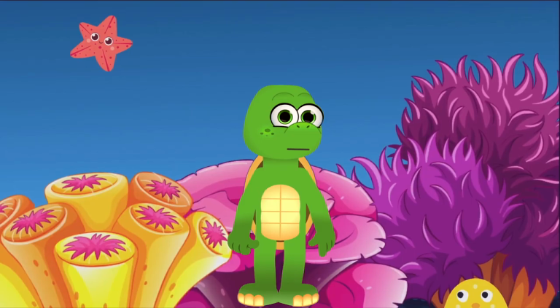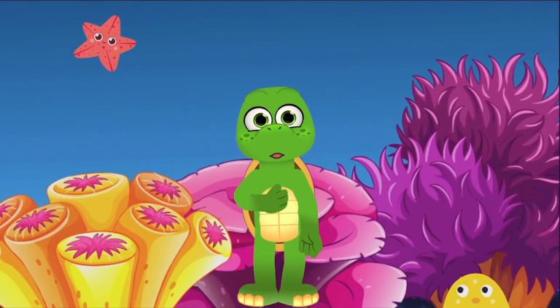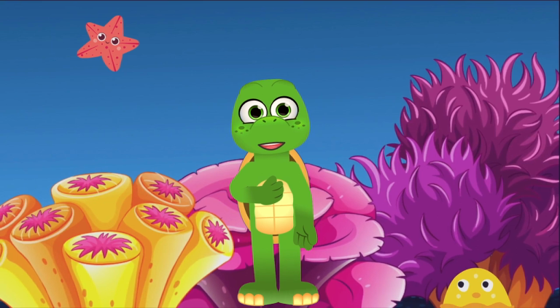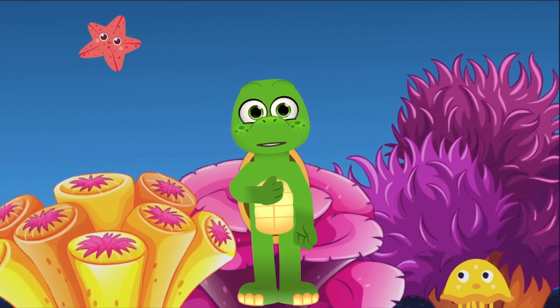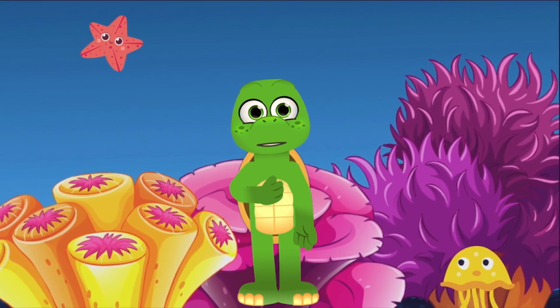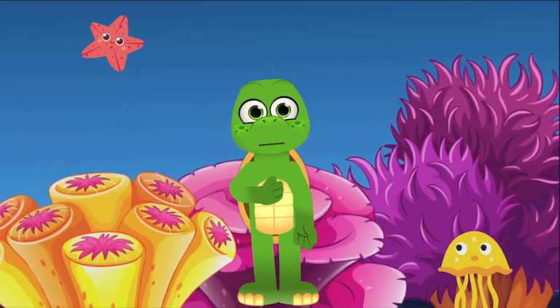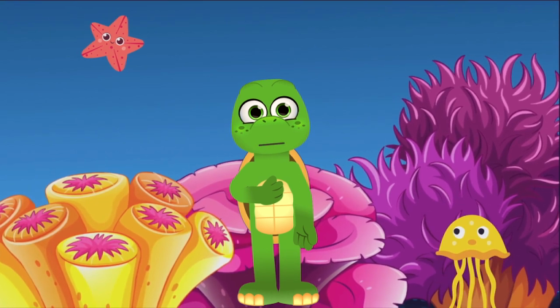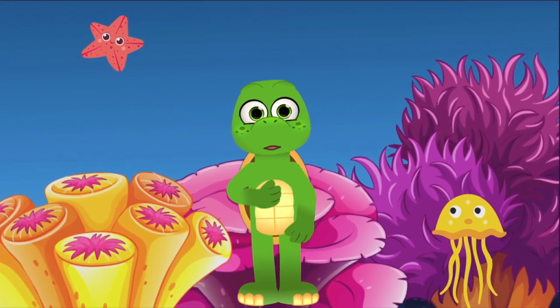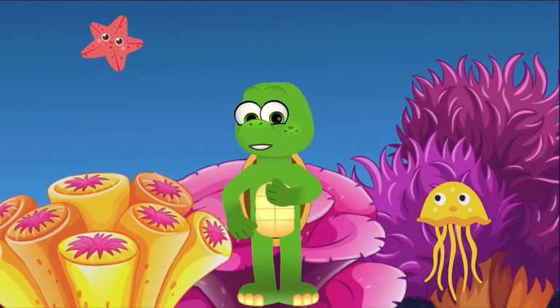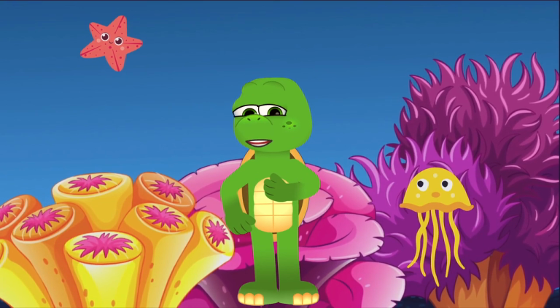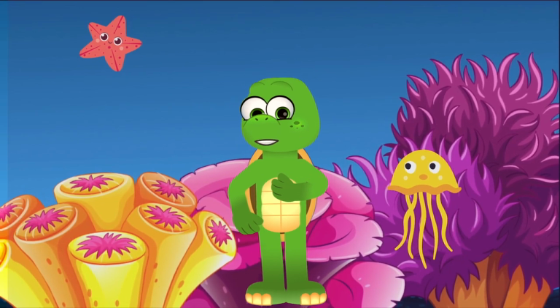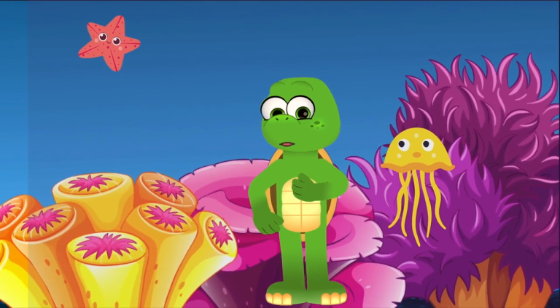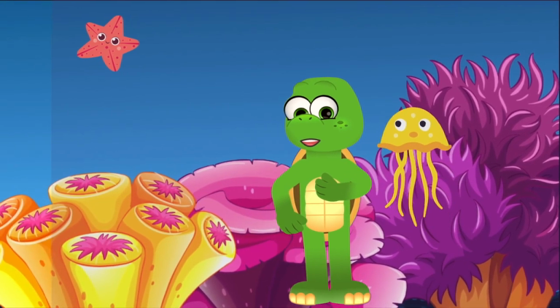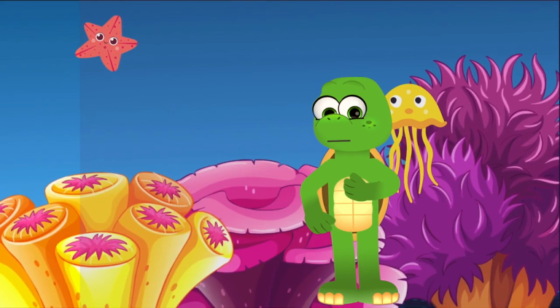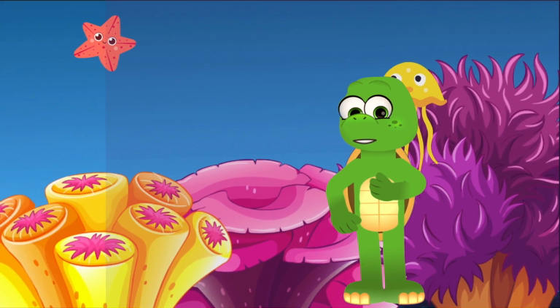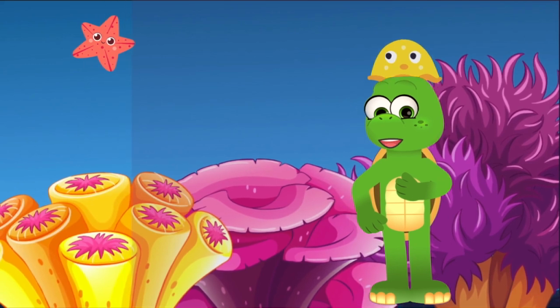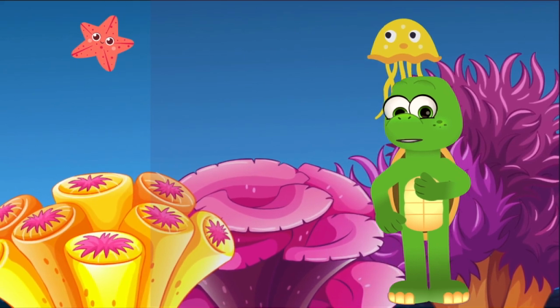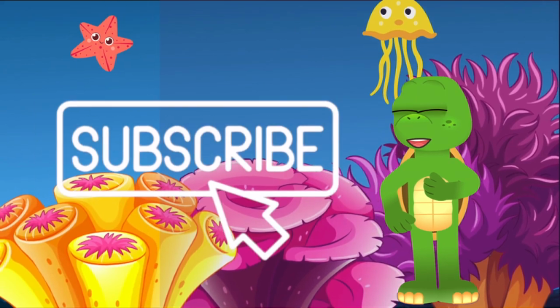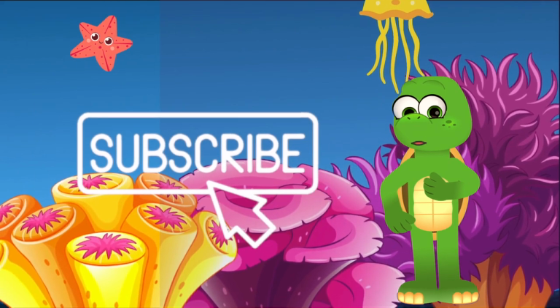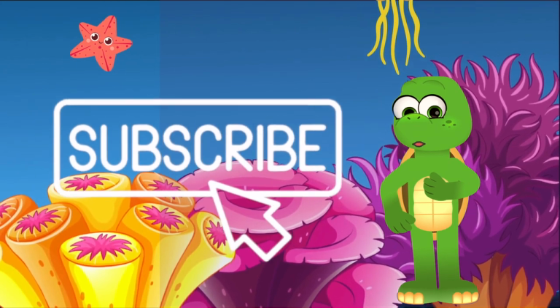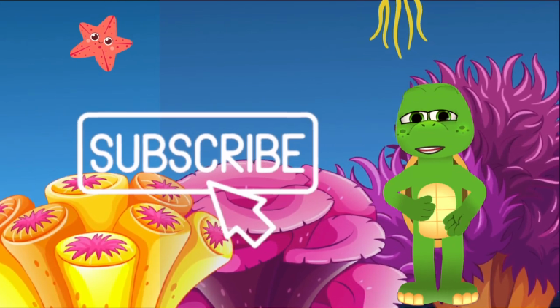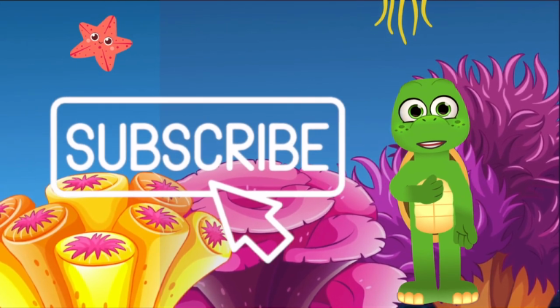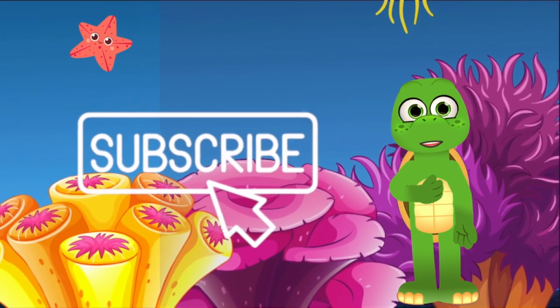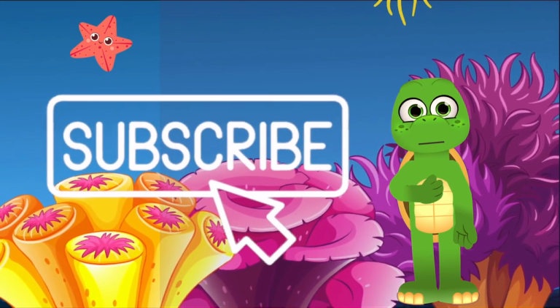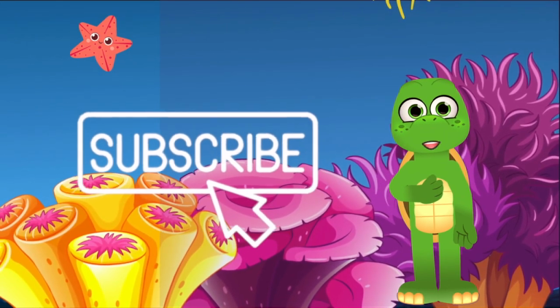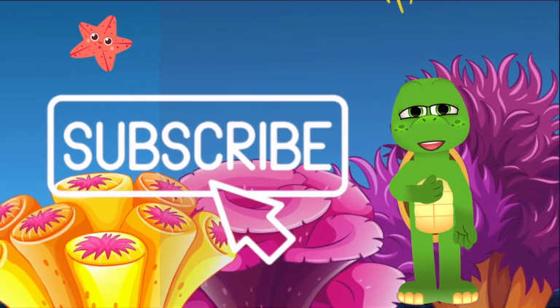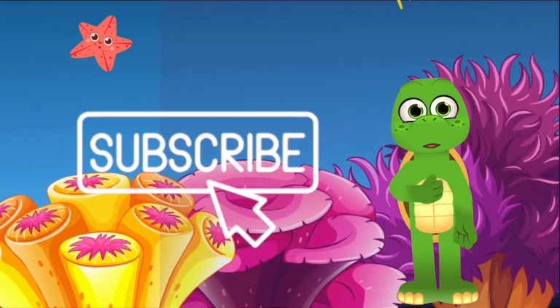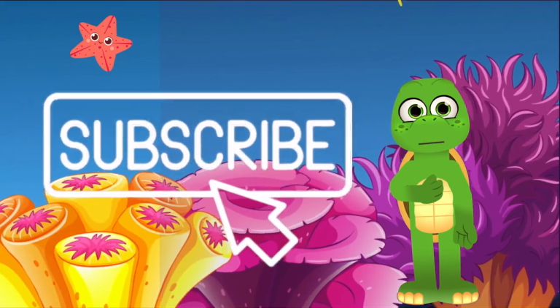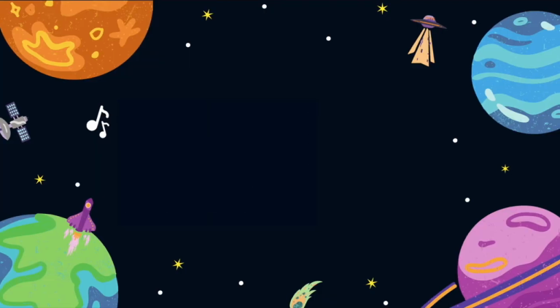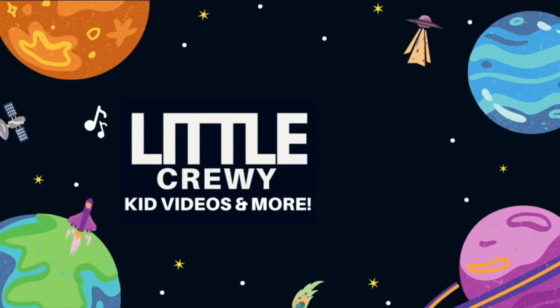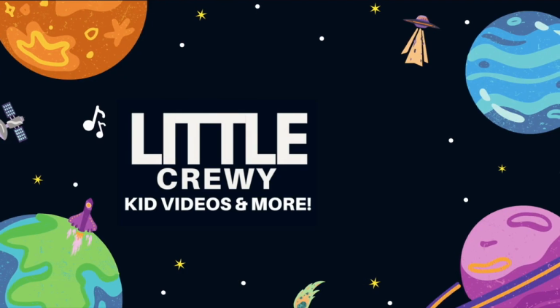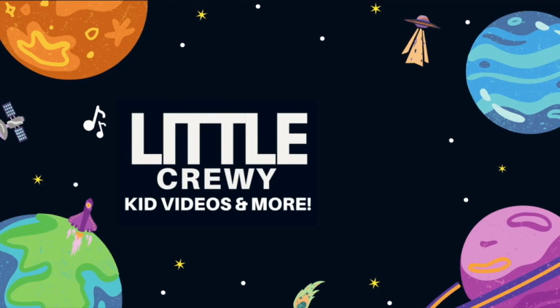Well, that's our dive into the hammerhead's world. If you think the ocean is as shell-tacular as I do, click this shiny pearl to subscribe and explore more wonders with me, Zippy the turtle. Until next time, my friends. Little Crew-y!